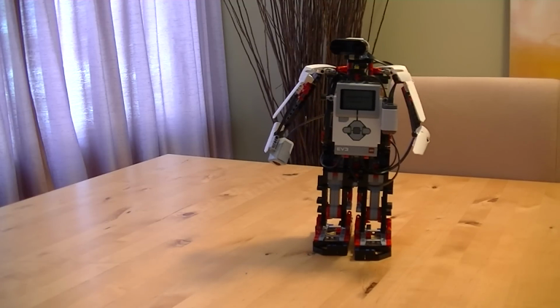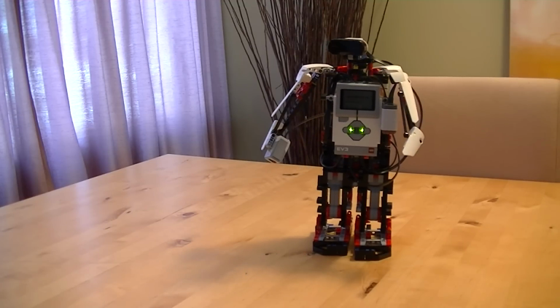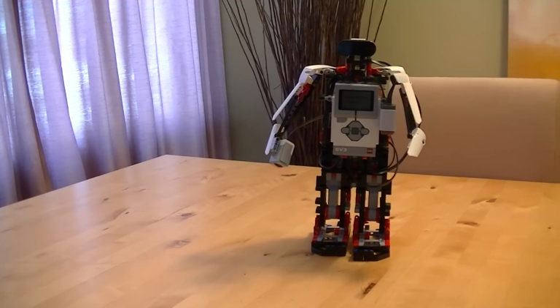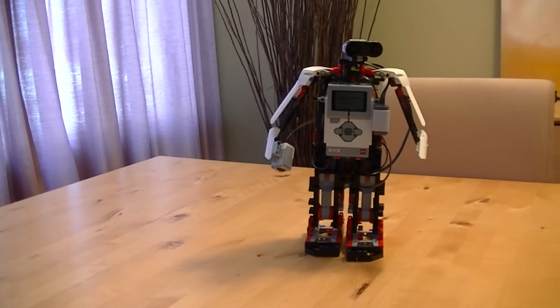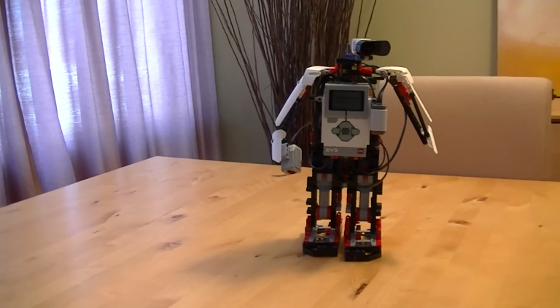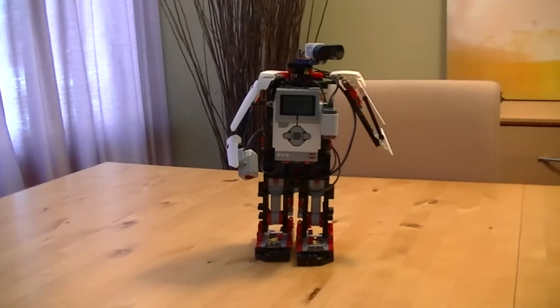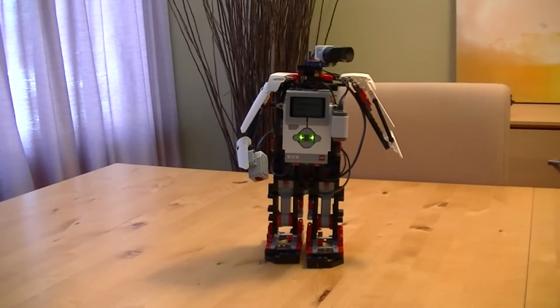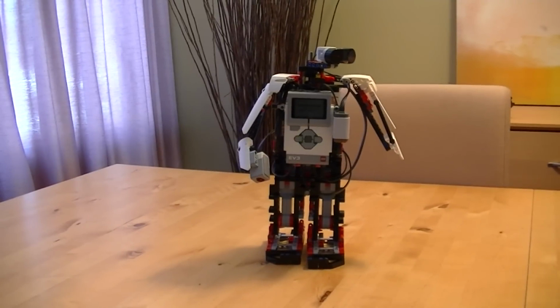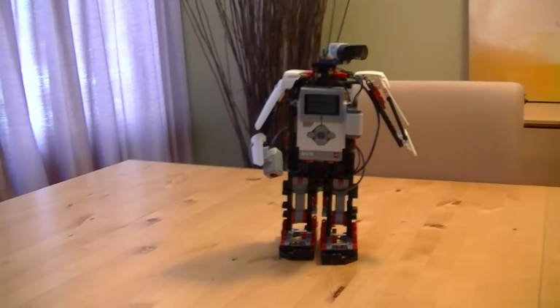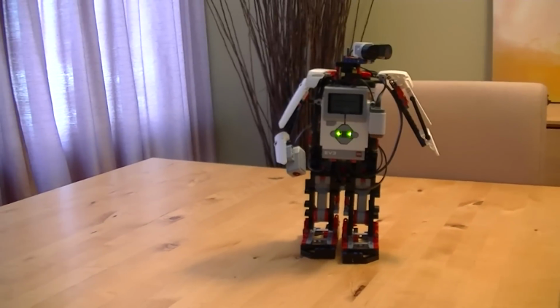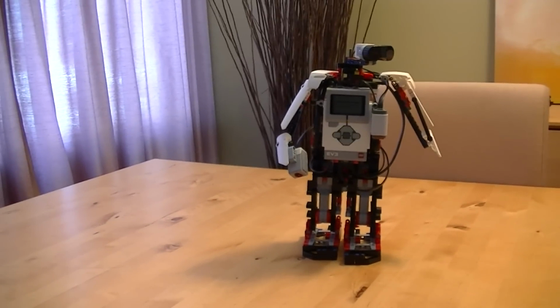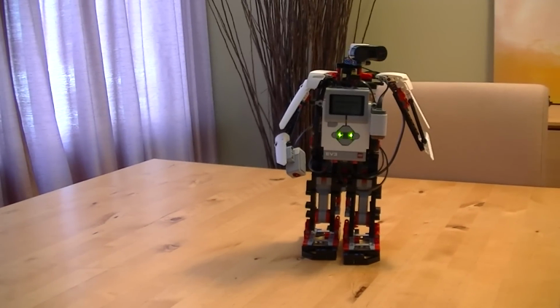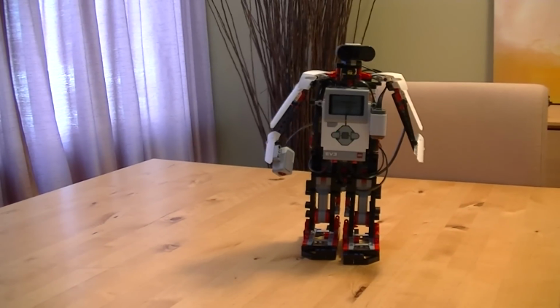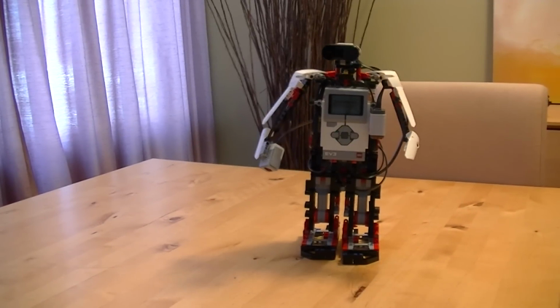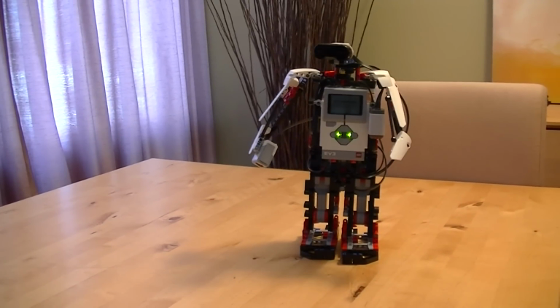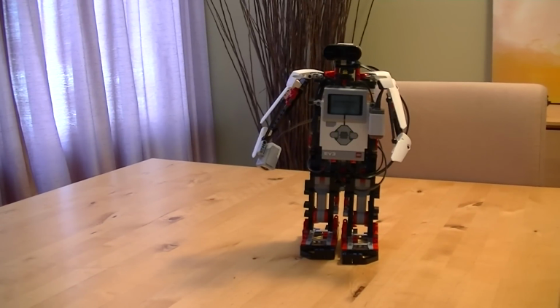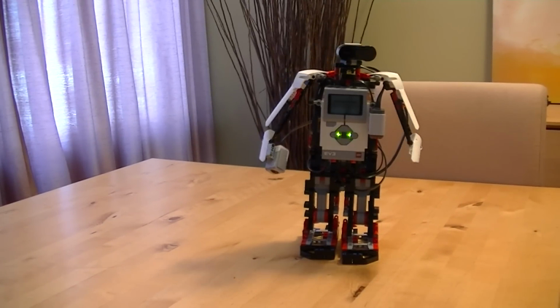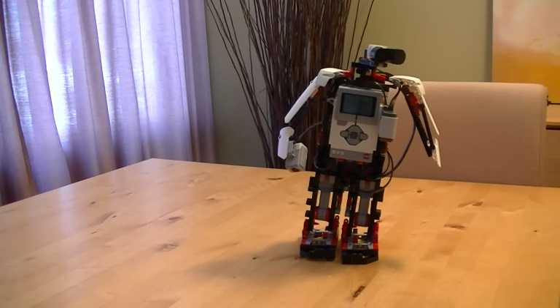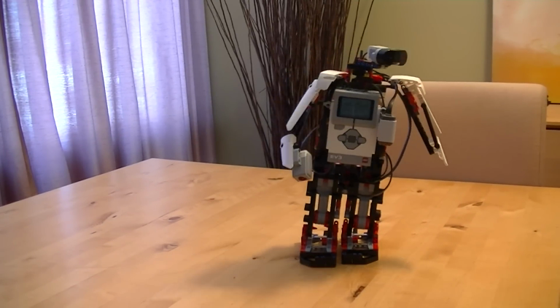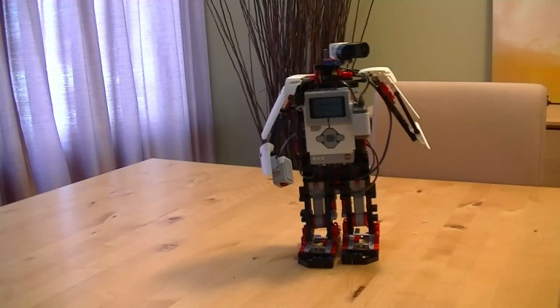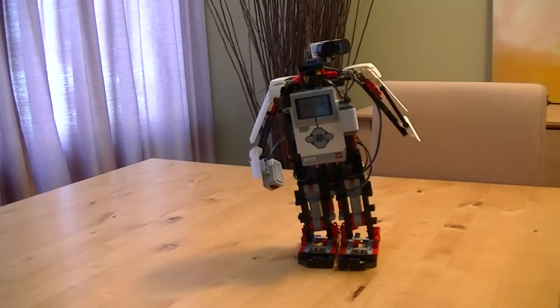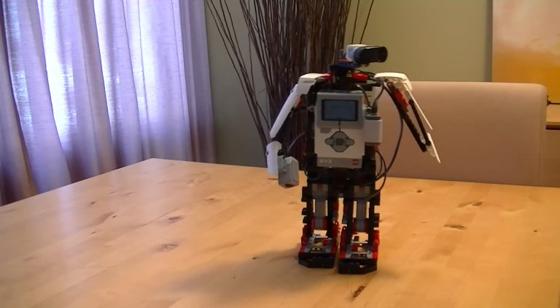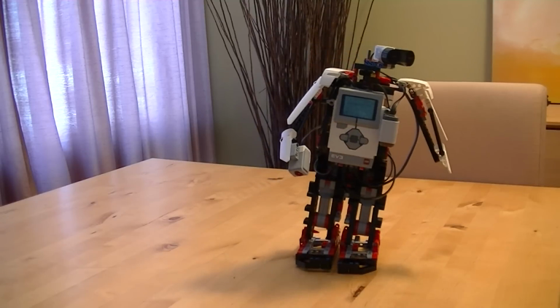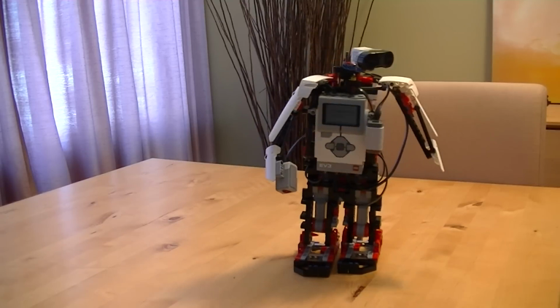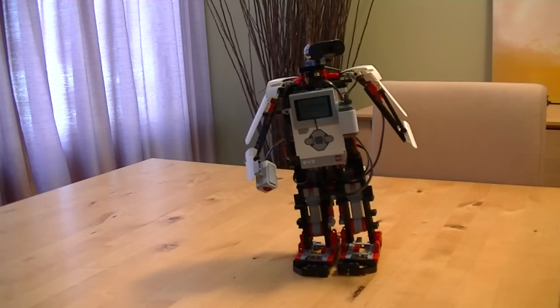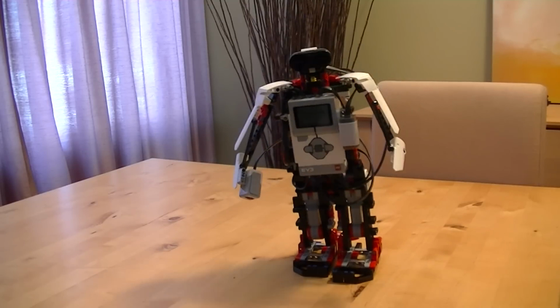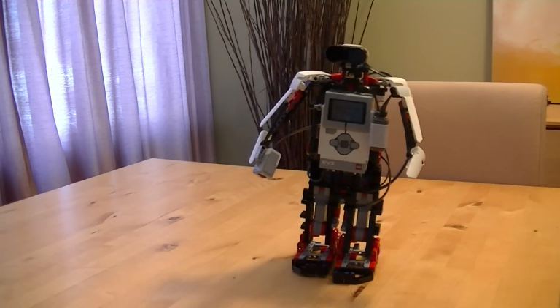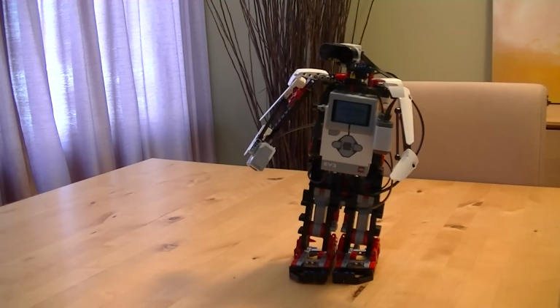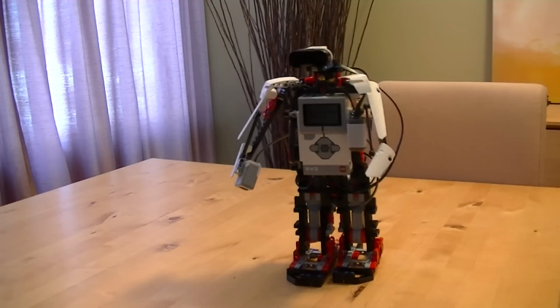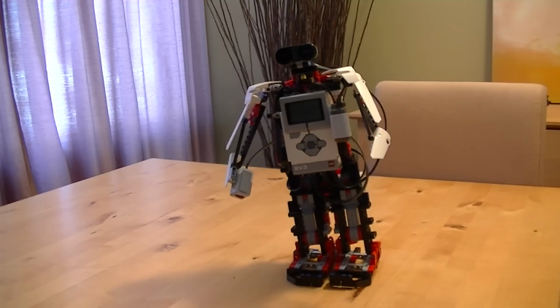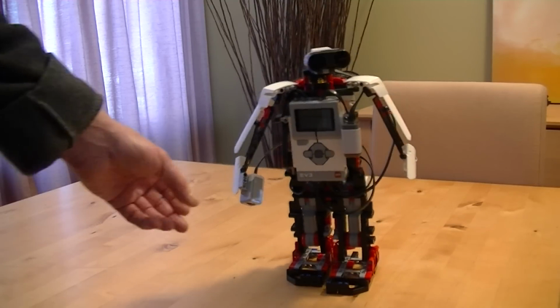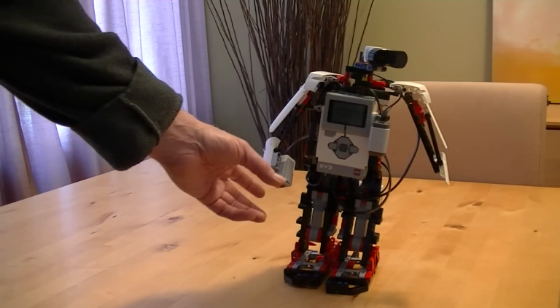I like to tell jokes. Stick around and I'll tell you a couple of jokes. To make it tell a joke, I just cover the color sensor — pretend I'm shaking a hand.